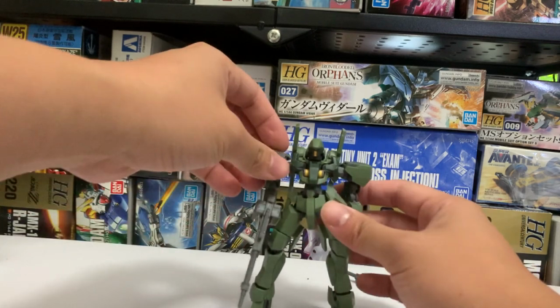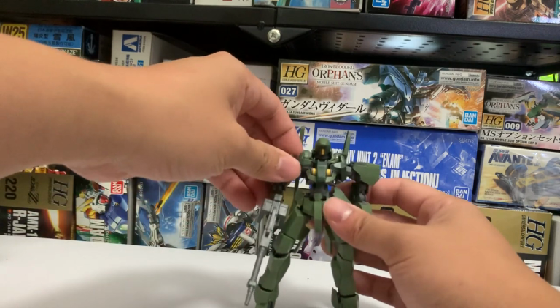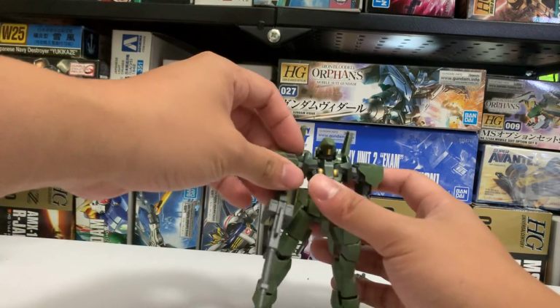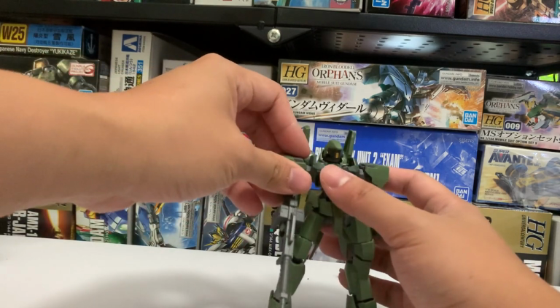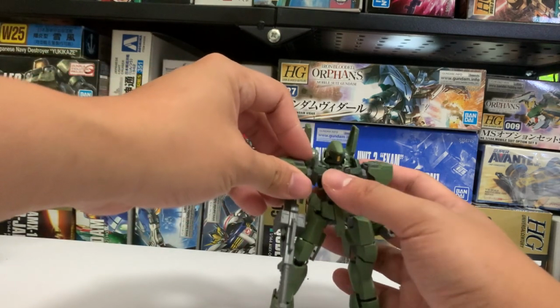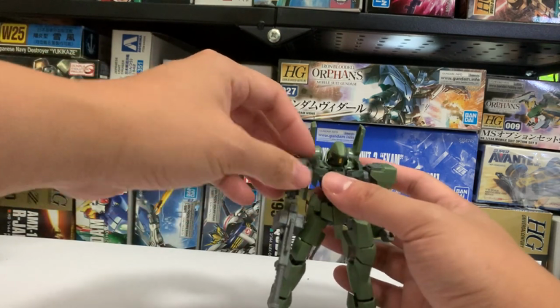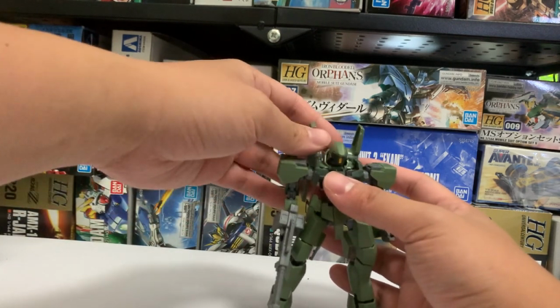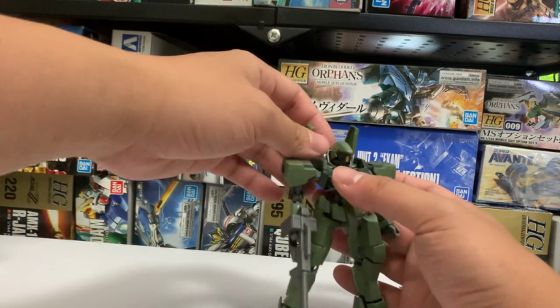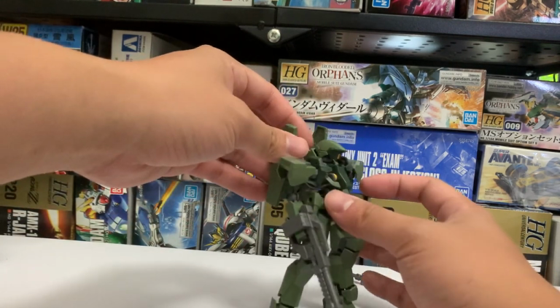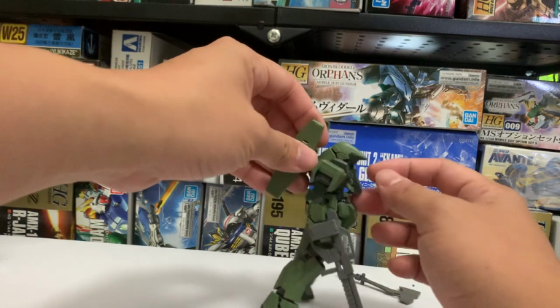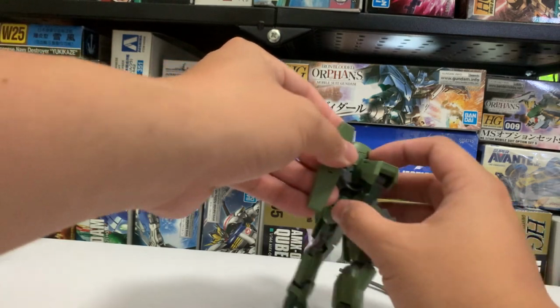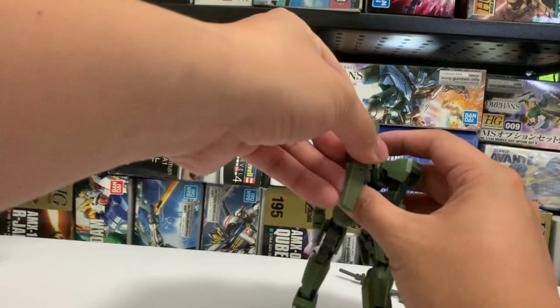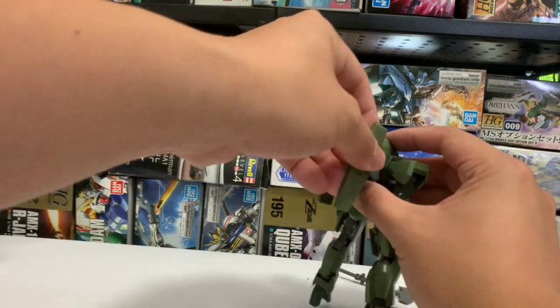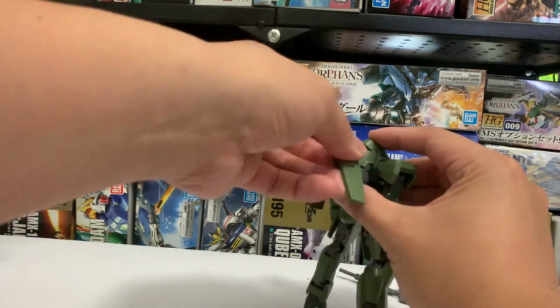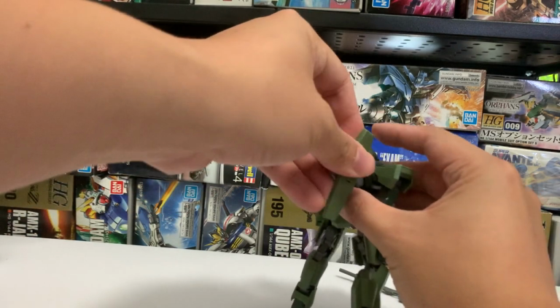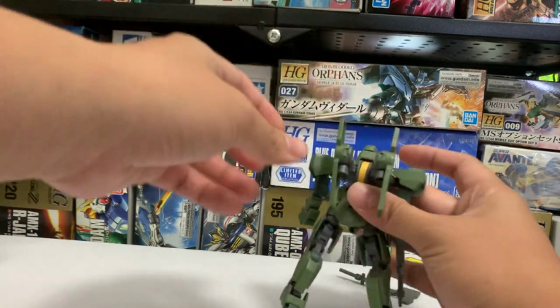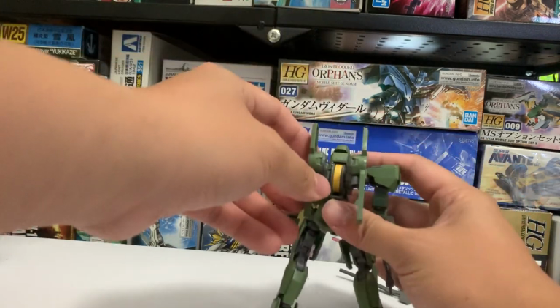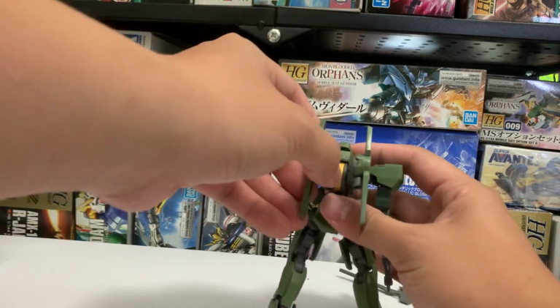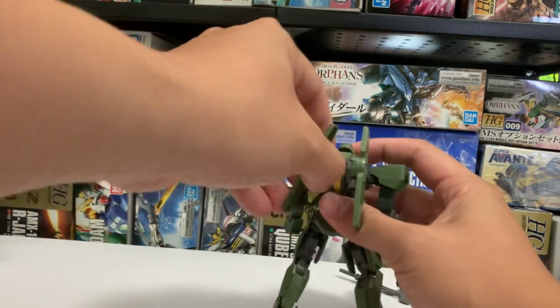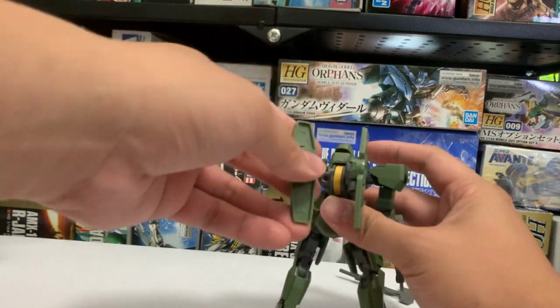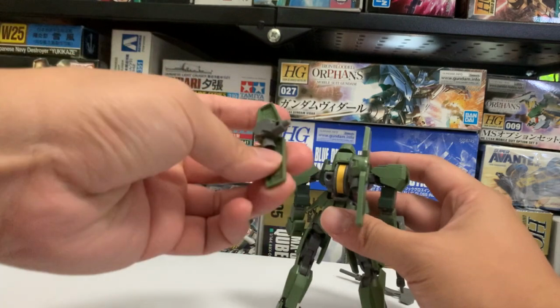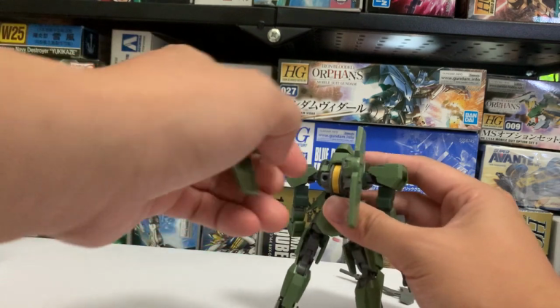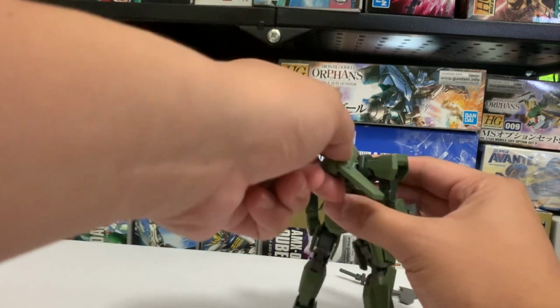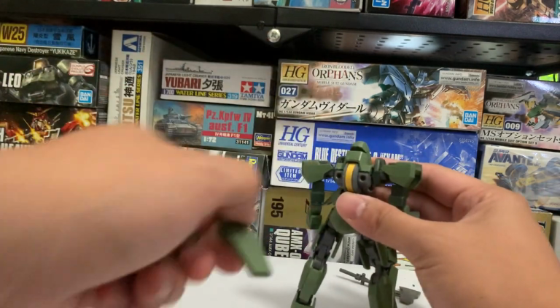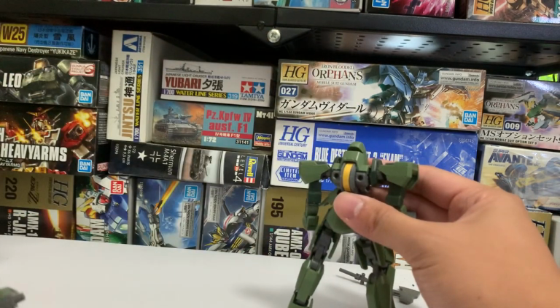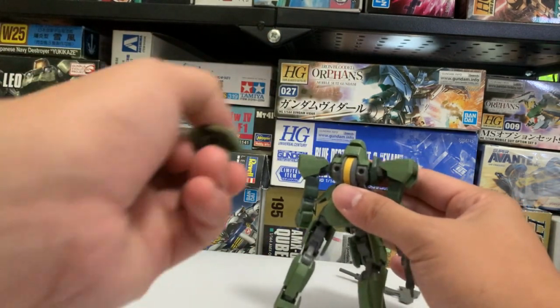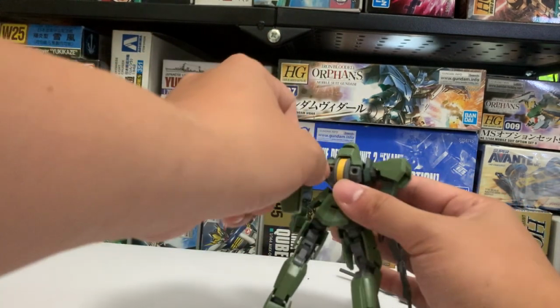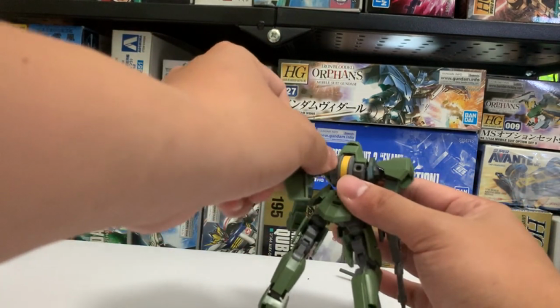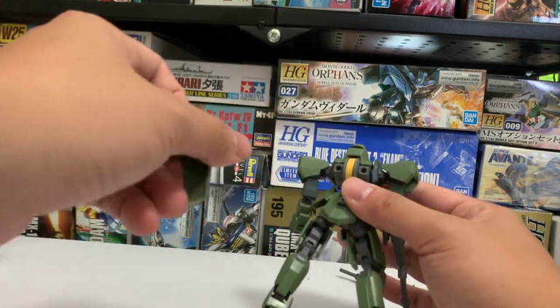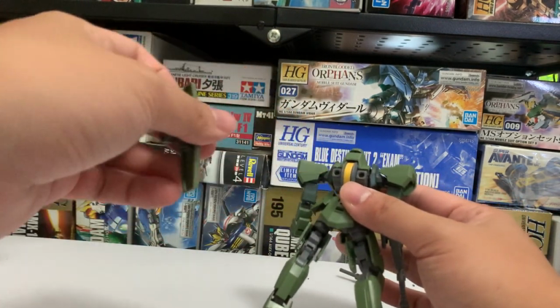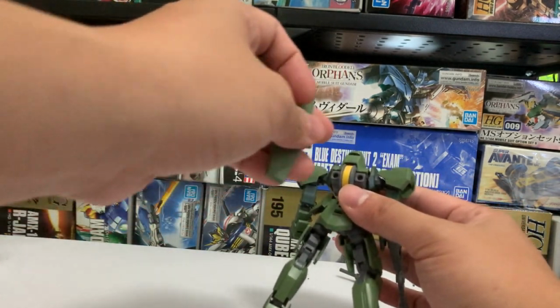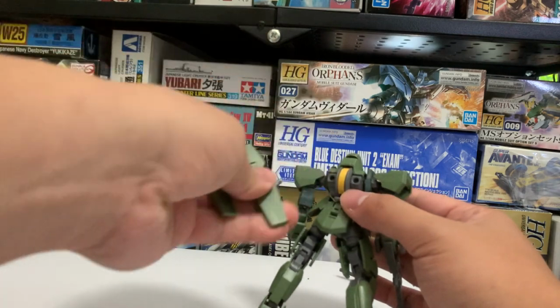Its main gimmick is that it has a lot of customizable options. For one, the thruster on the back here can actually be removed quite easily and can be replaced with other accessories.